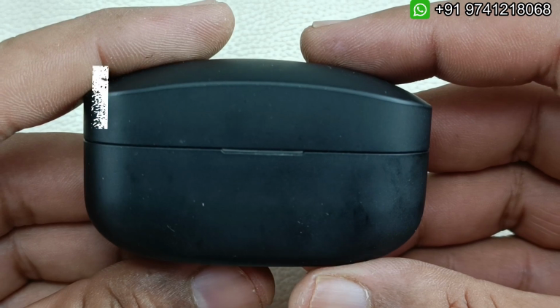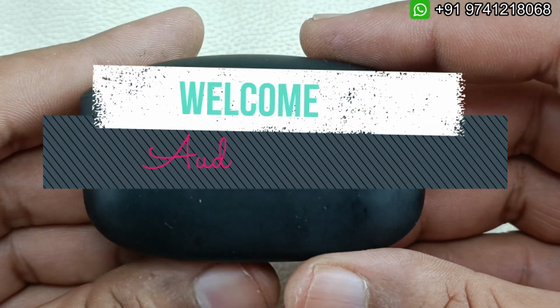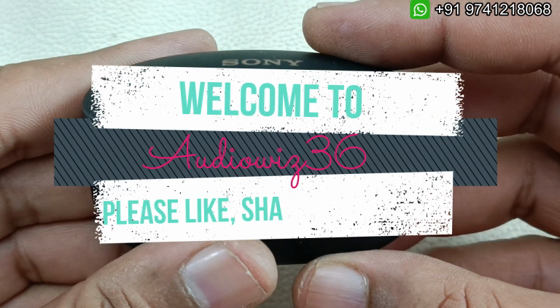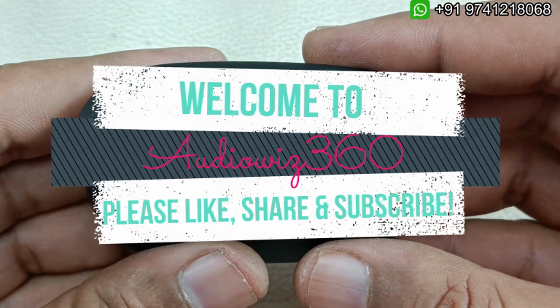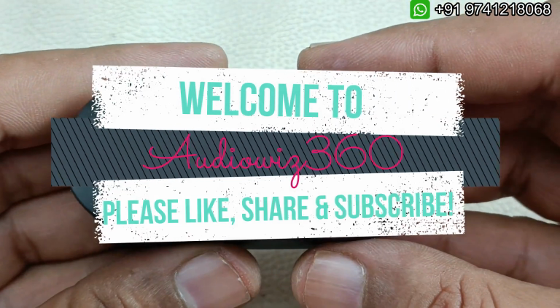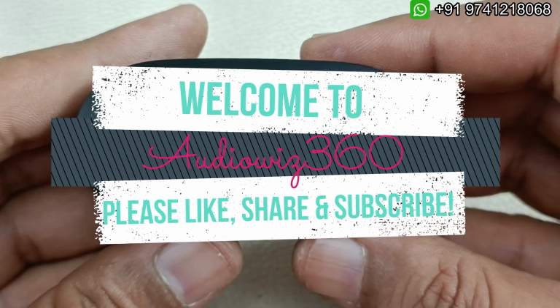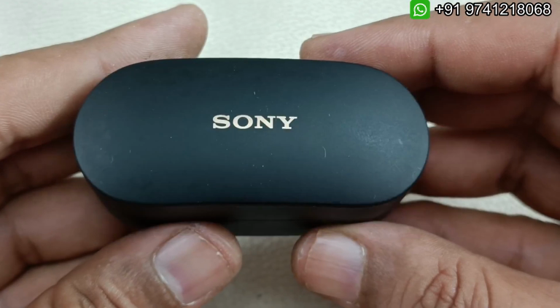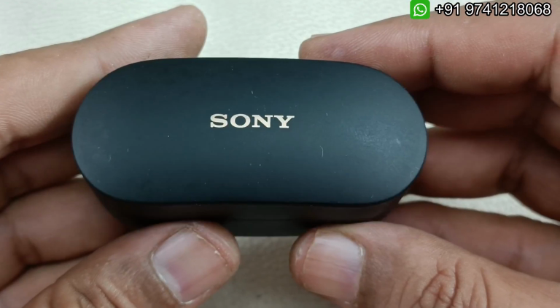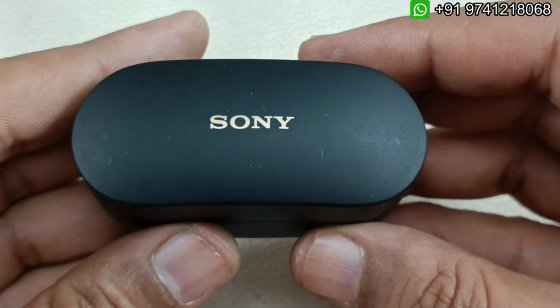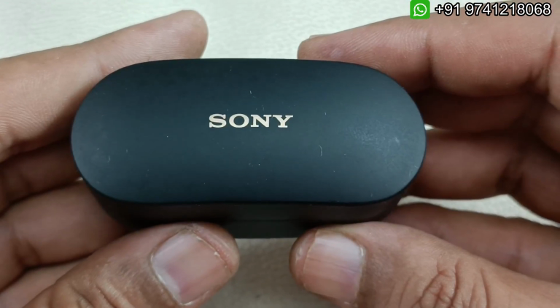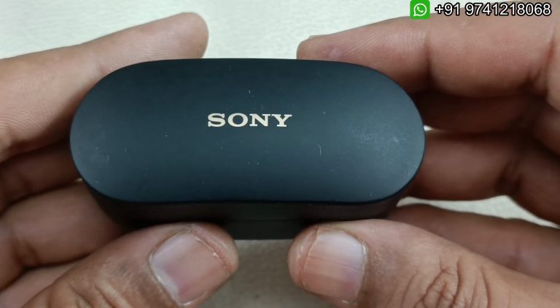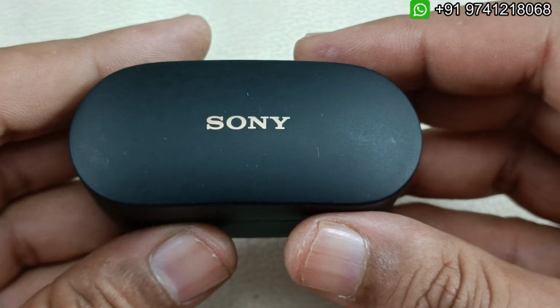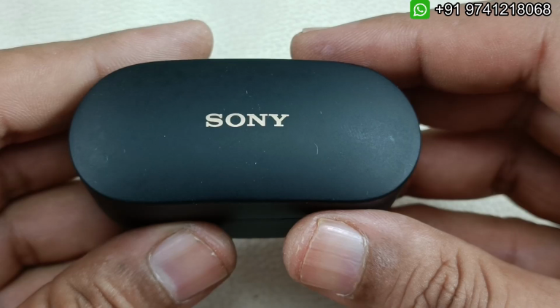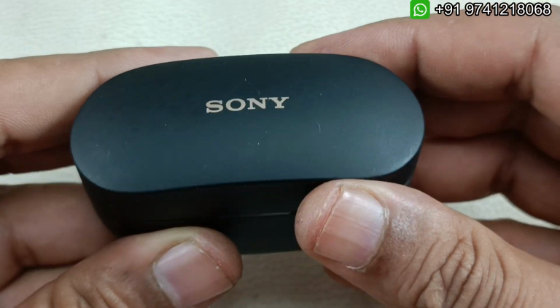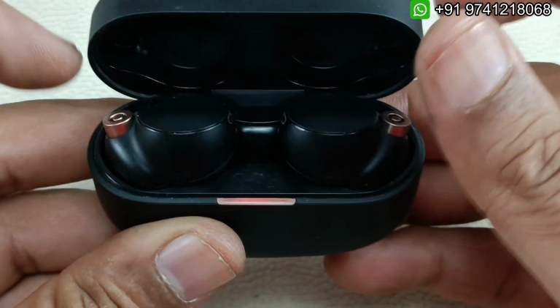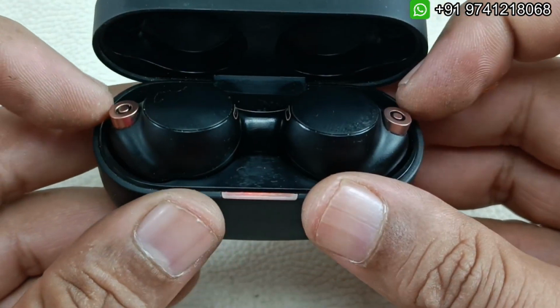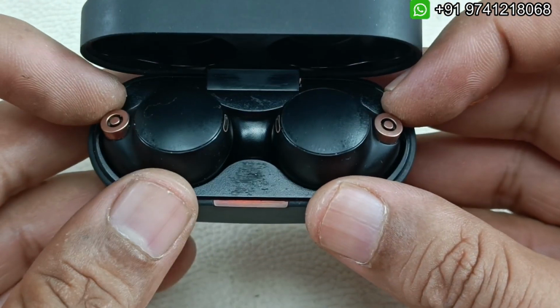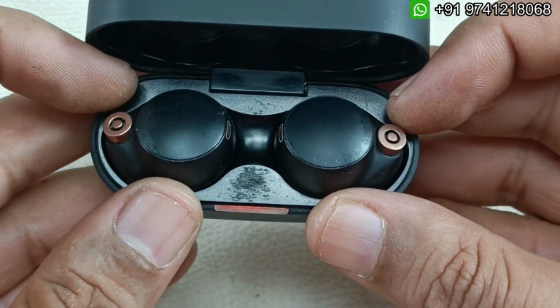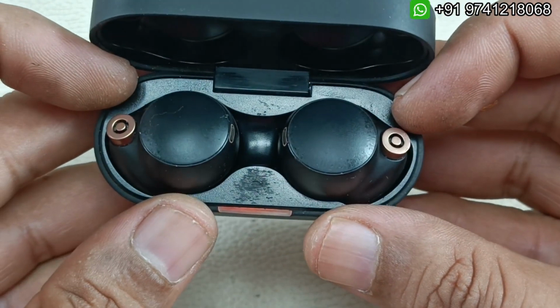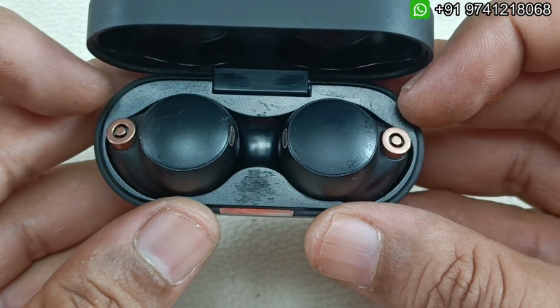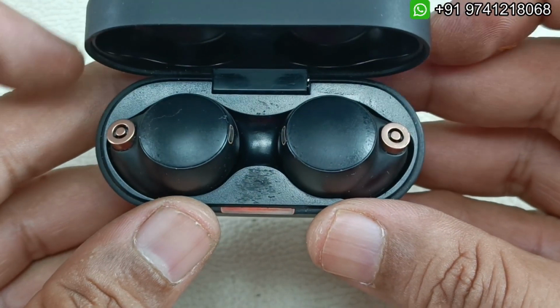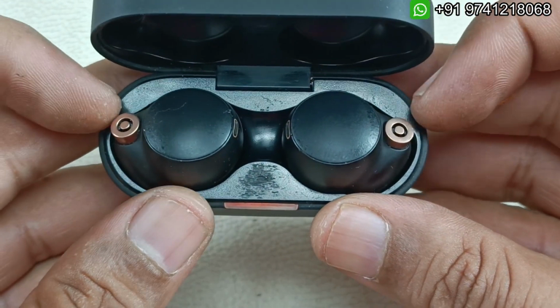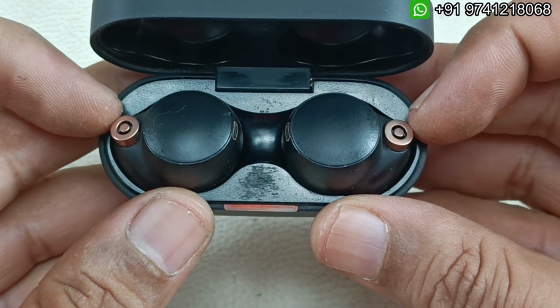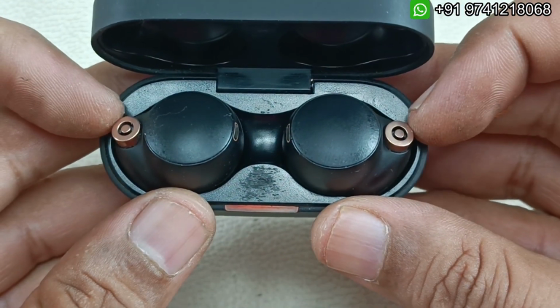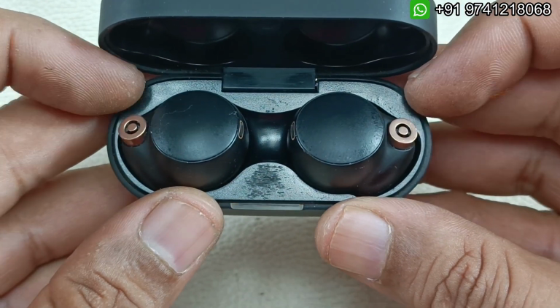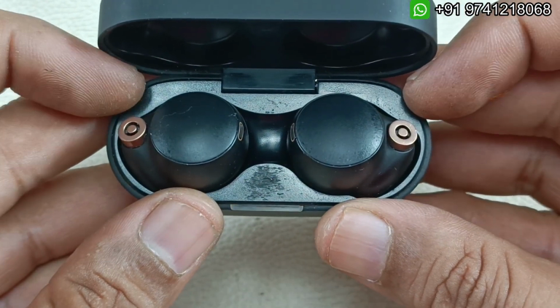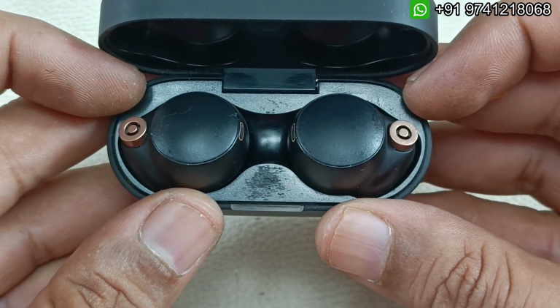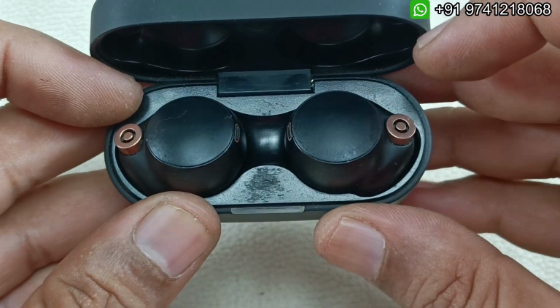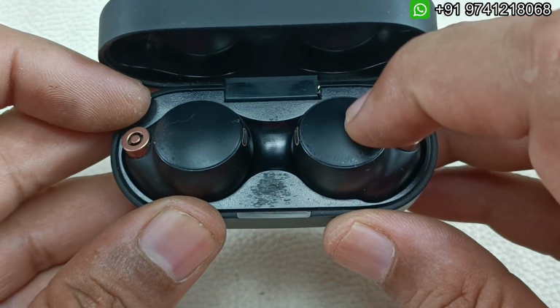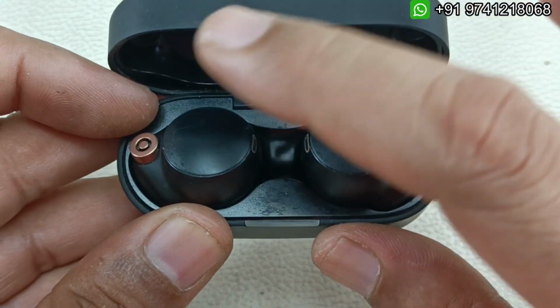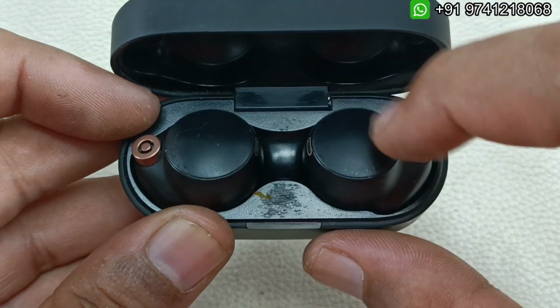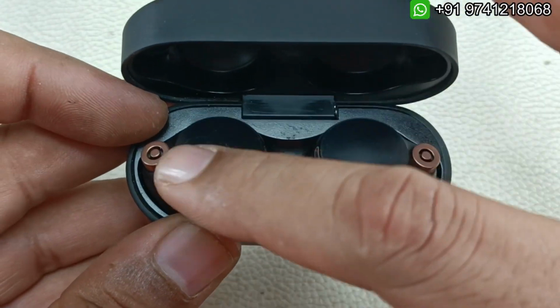Hello viewers, welcome to Audiovis 360. Today I have this Sony WF-1000XM4. The problem is battery backup — the battery is draining quickly, so after charging it is discharging very soon. The service required is battery replacement for these two earbuds.